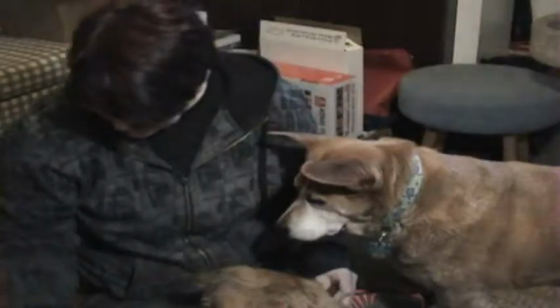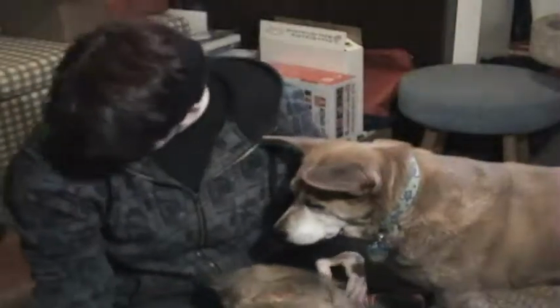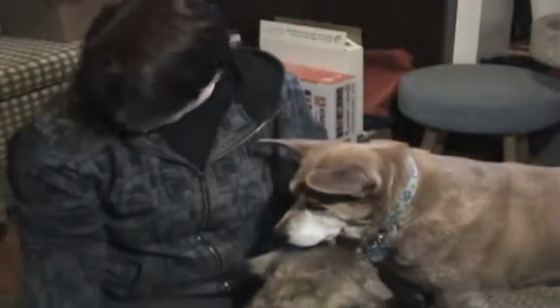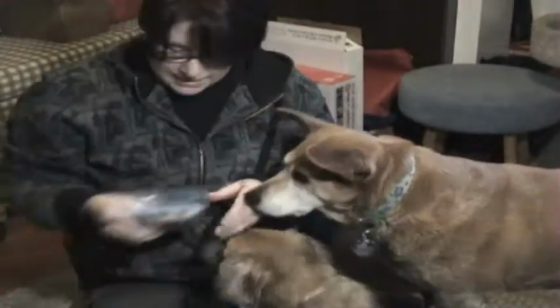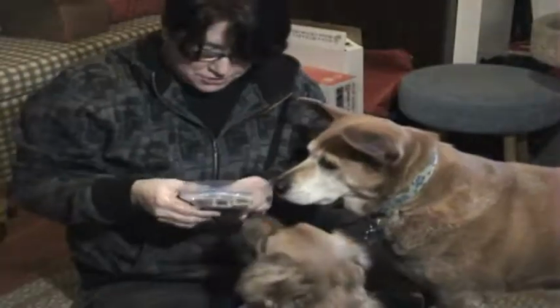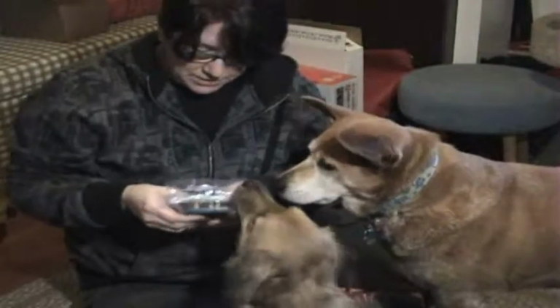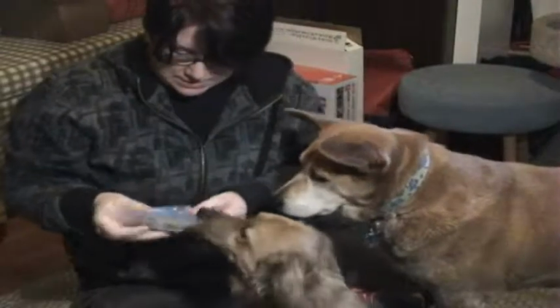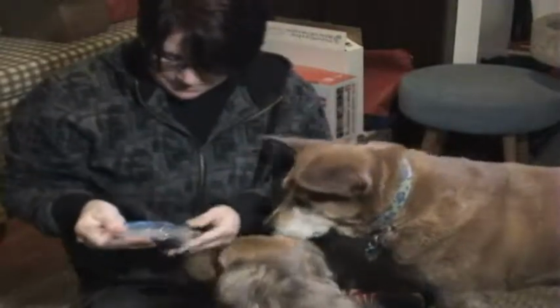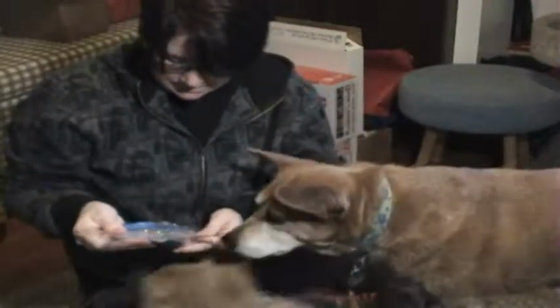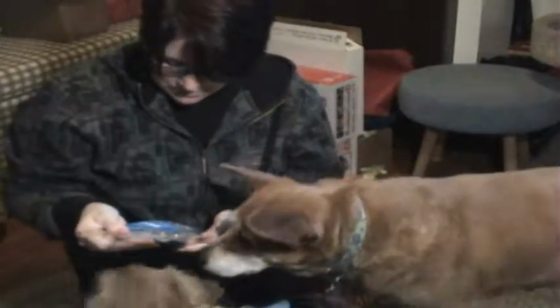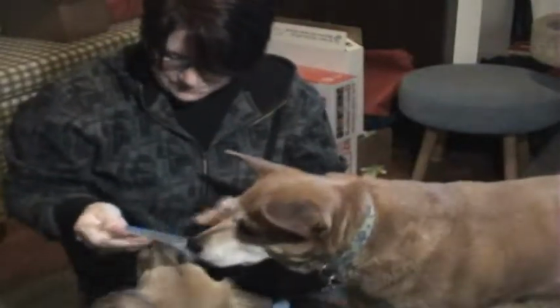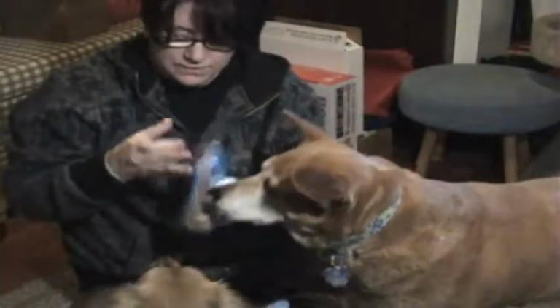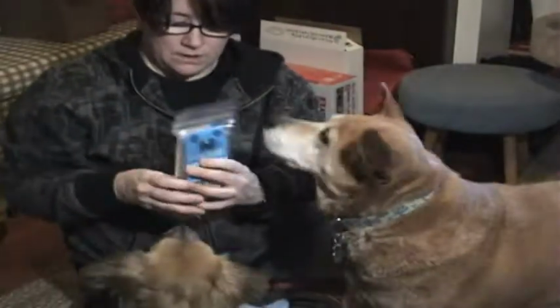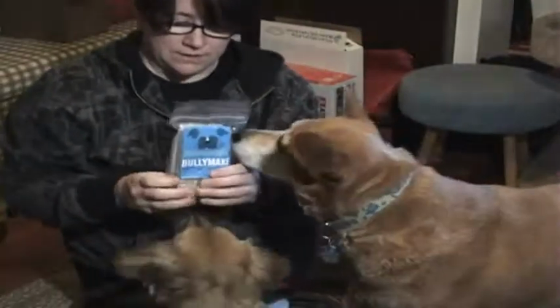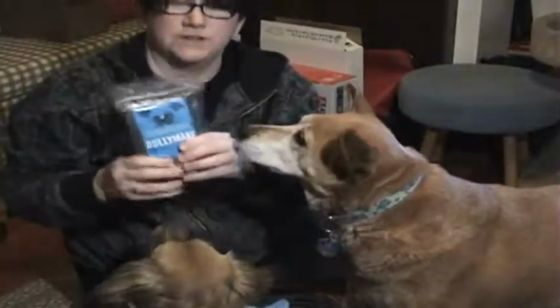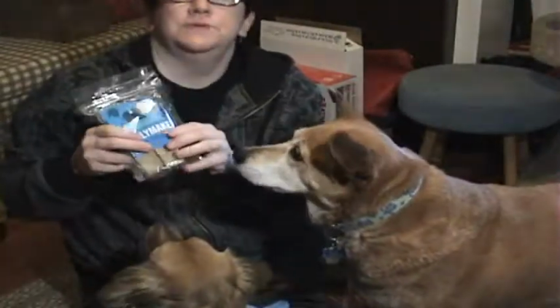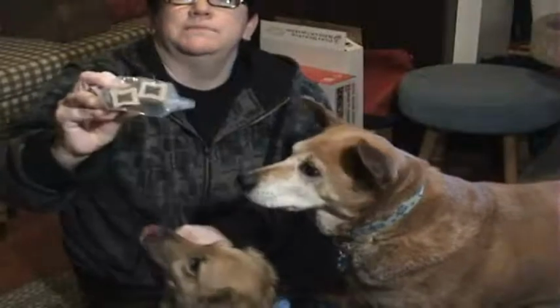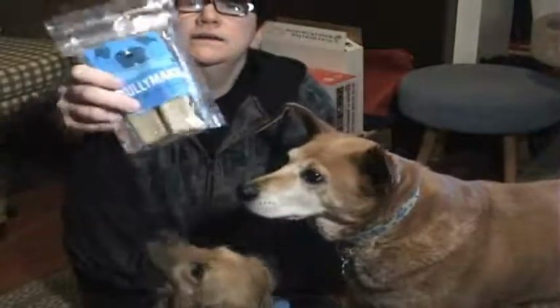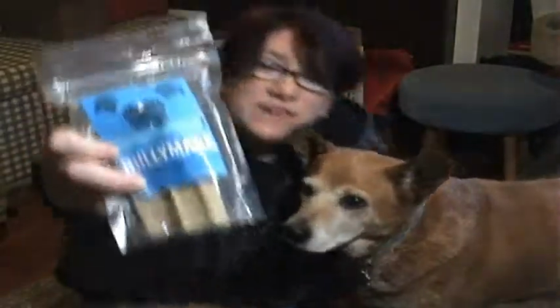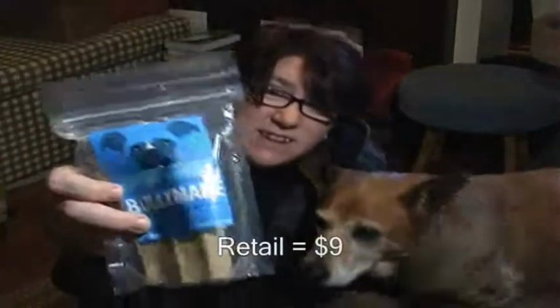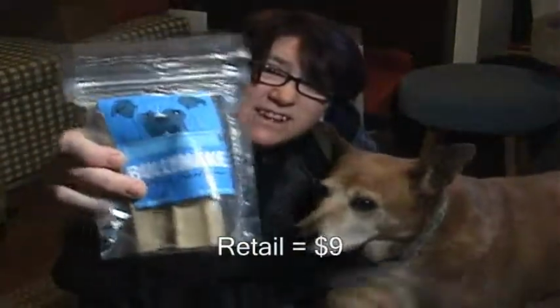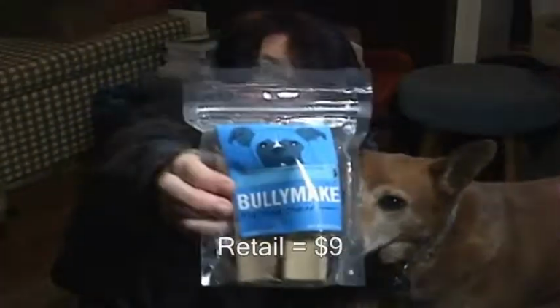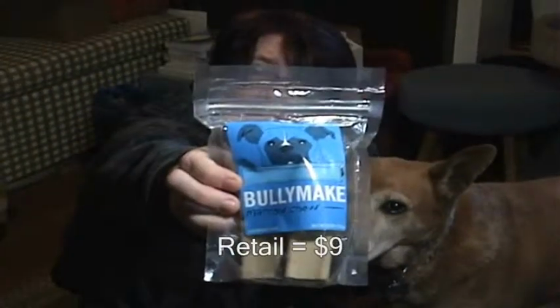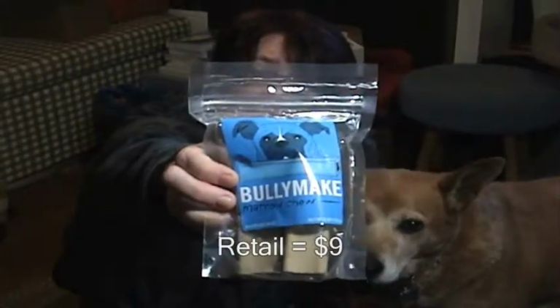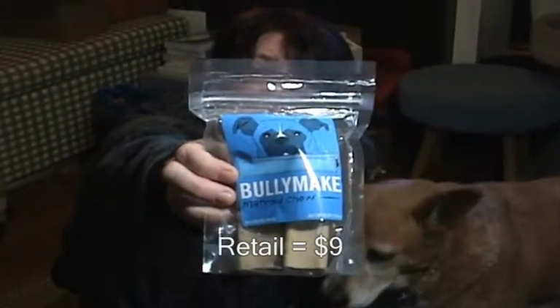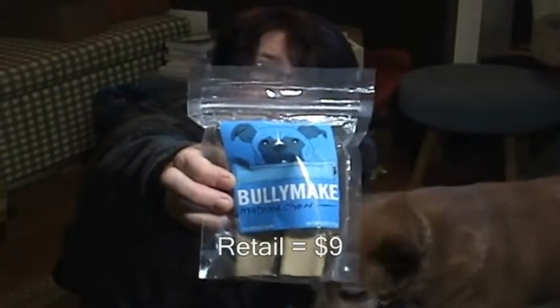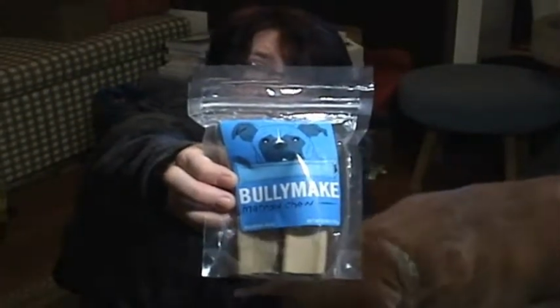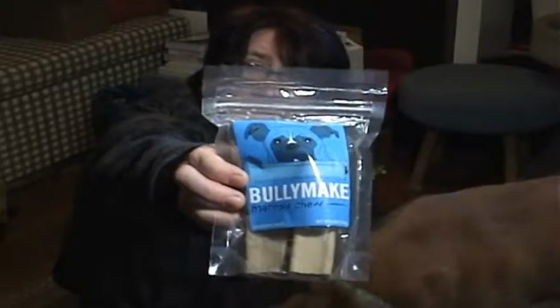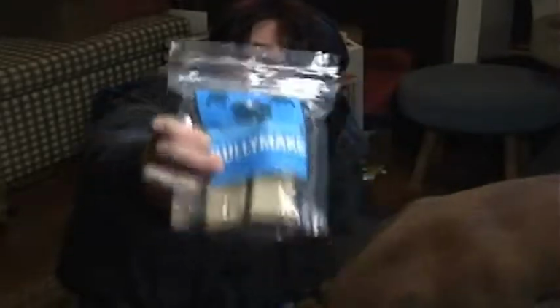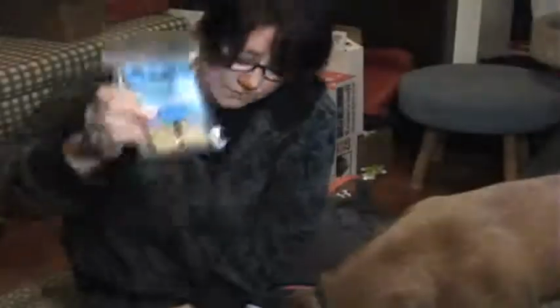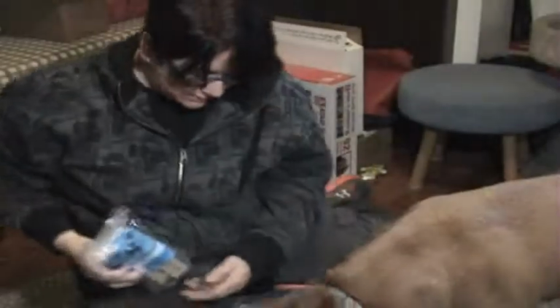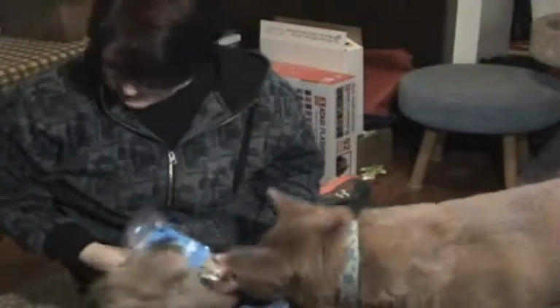And finally, our chew is the Bullymake narrow chew. We got two in the bag, so here is the Bullymake narrow chew.